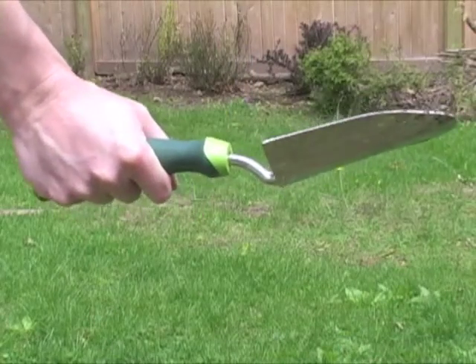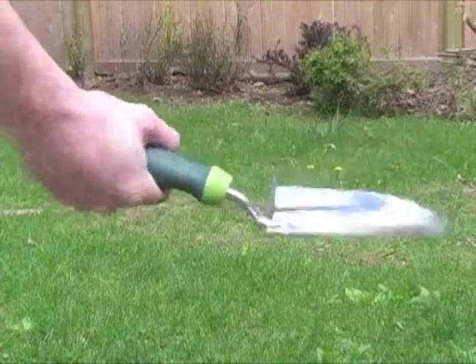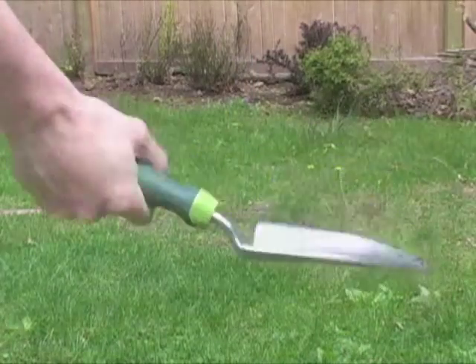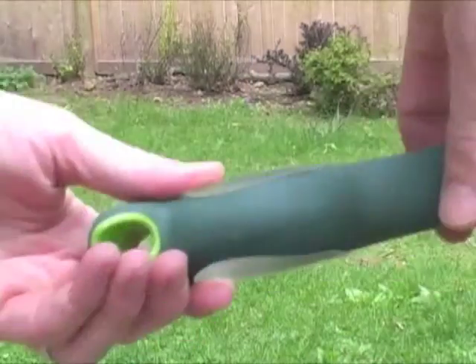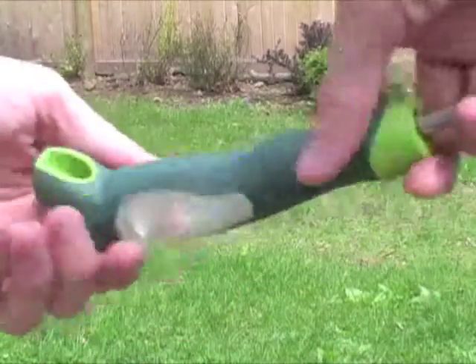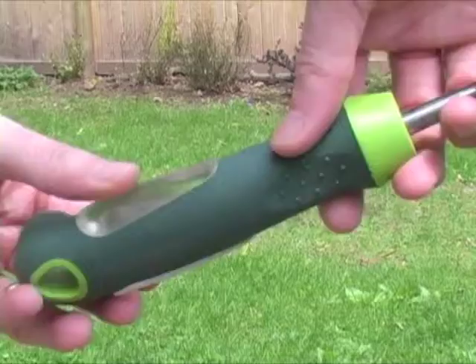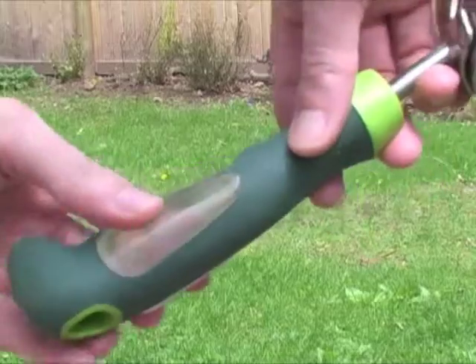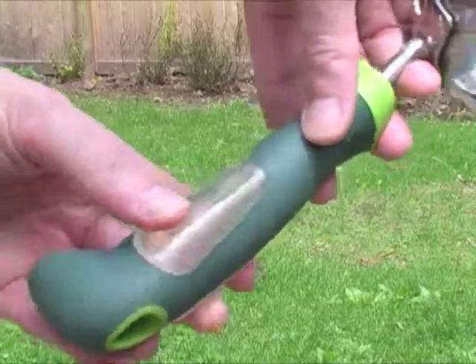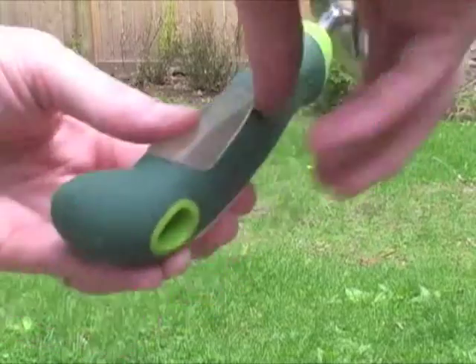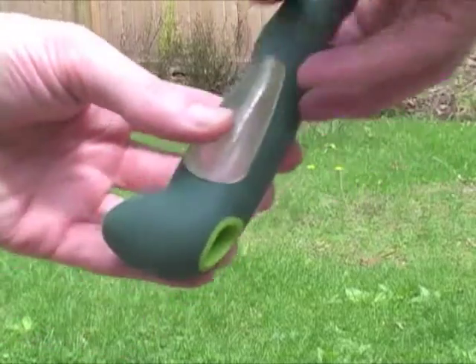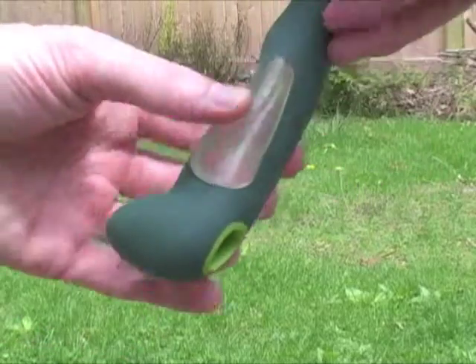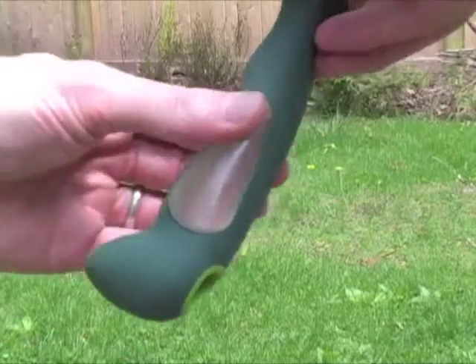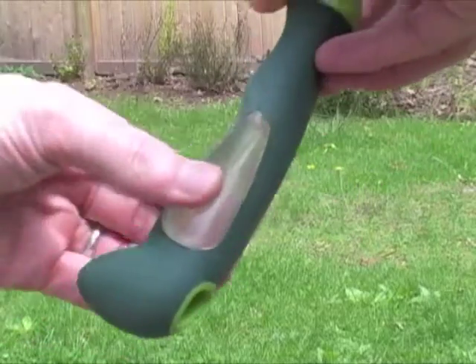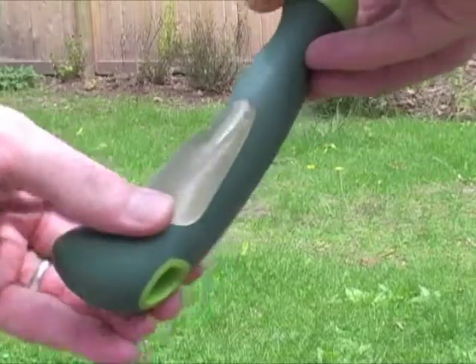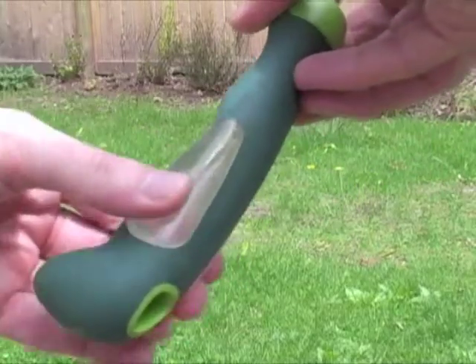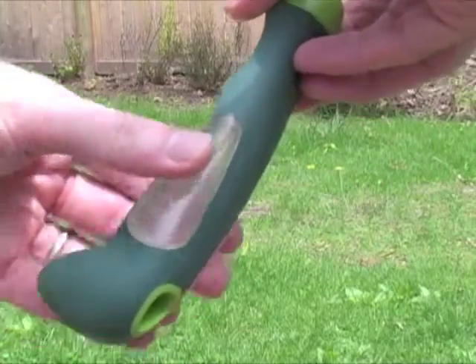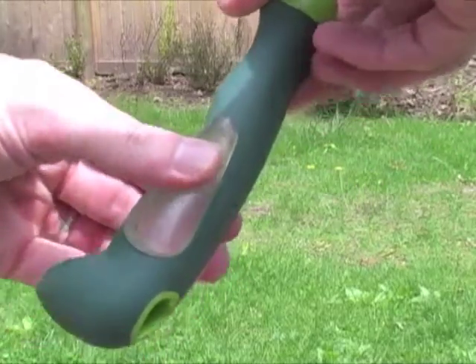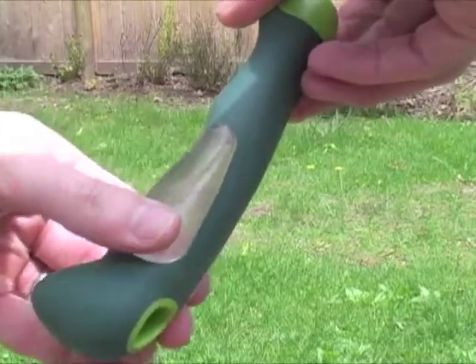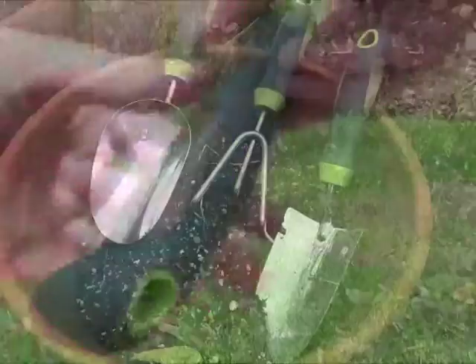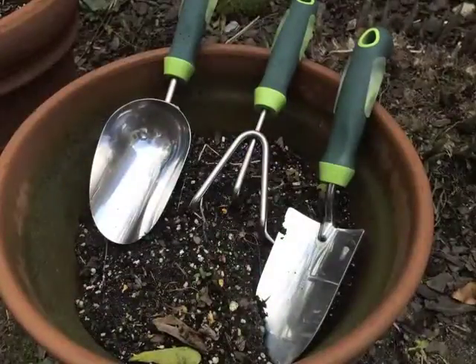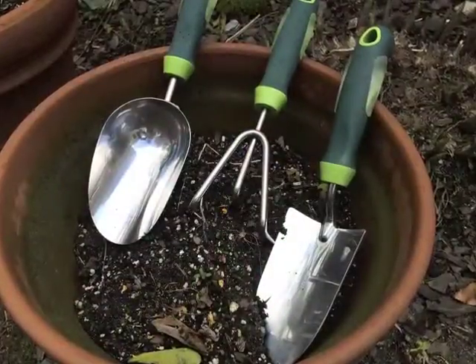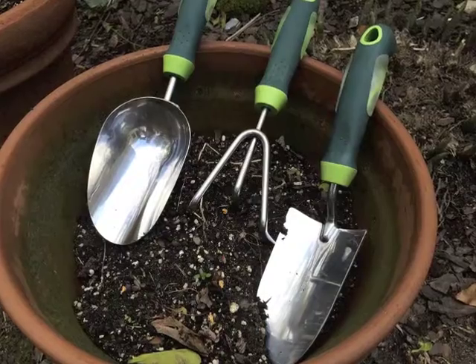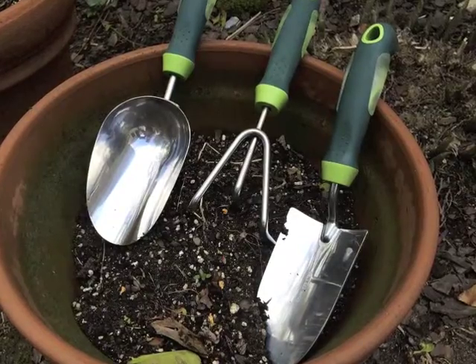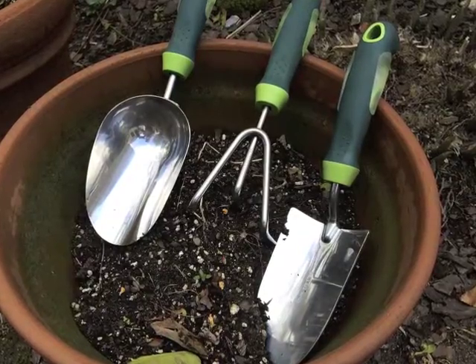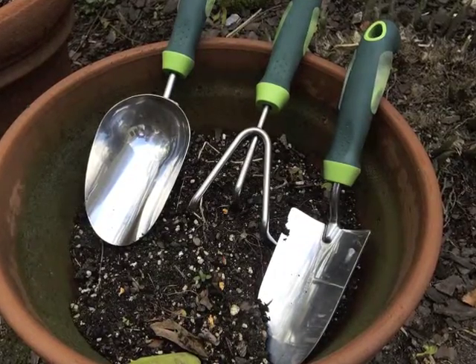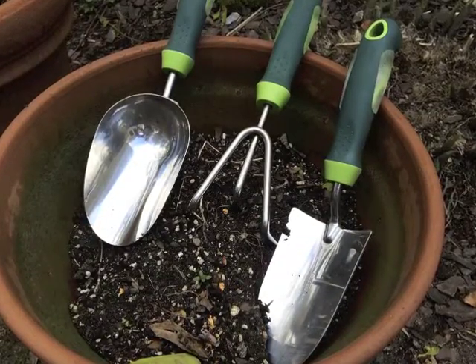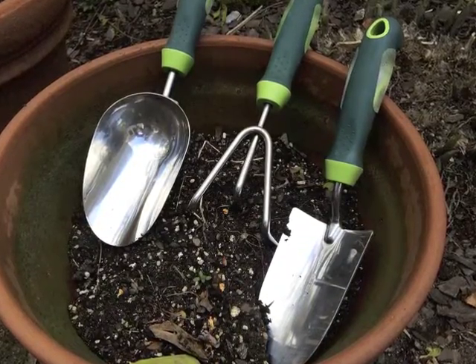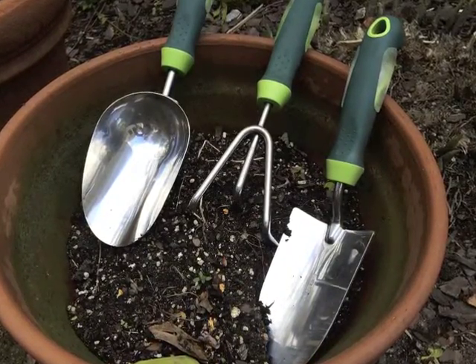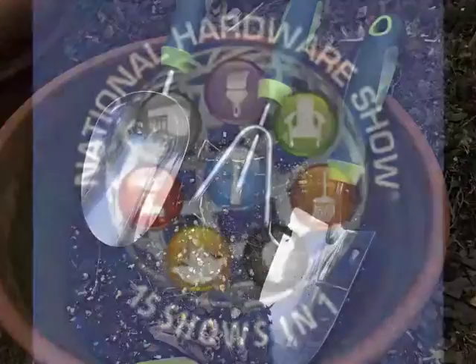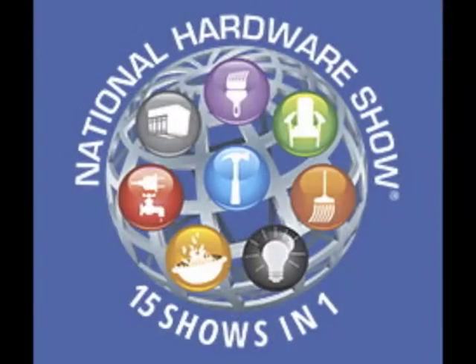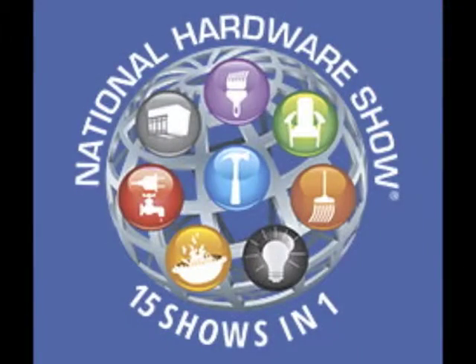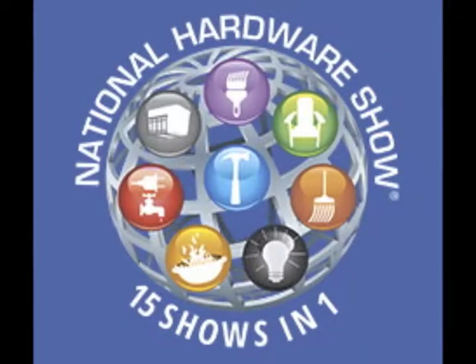head is attached to a comfortable soft gel grip handle. It comes with a 10-year limited warranty. For more products, visit NationalHardwareShow.com, and thanks for watching.